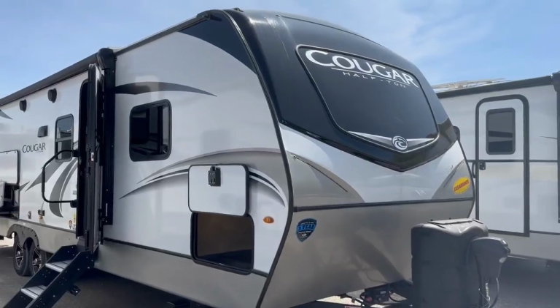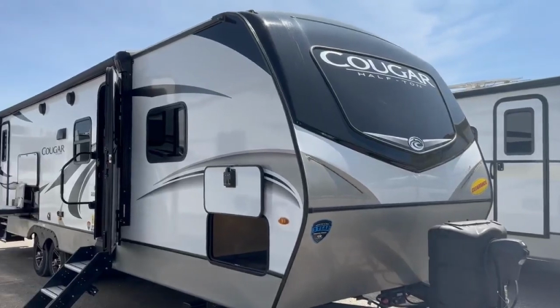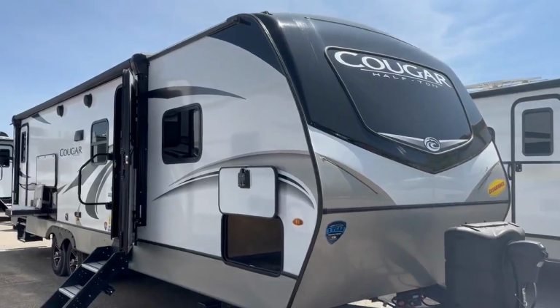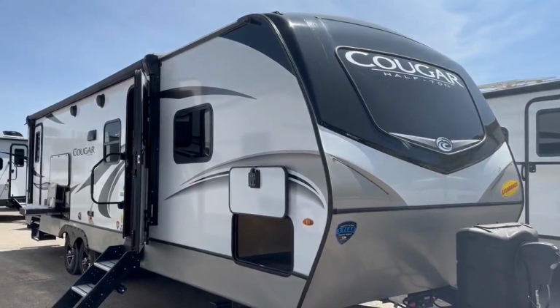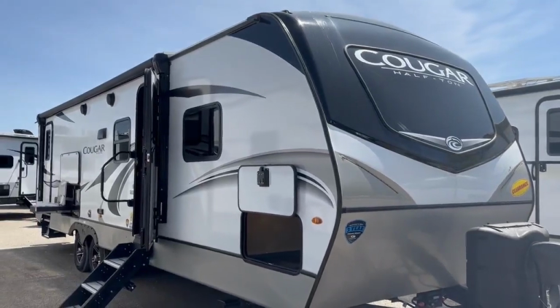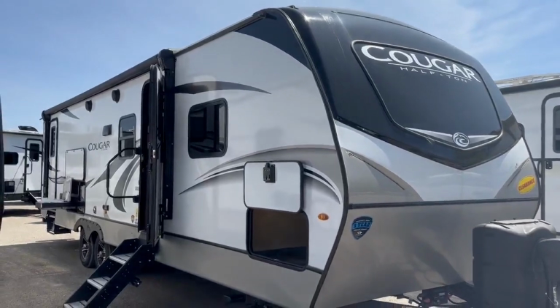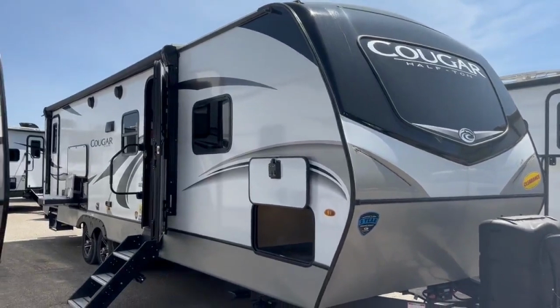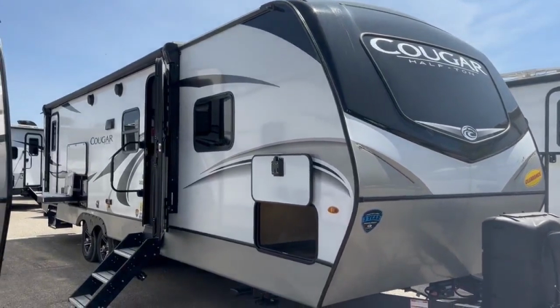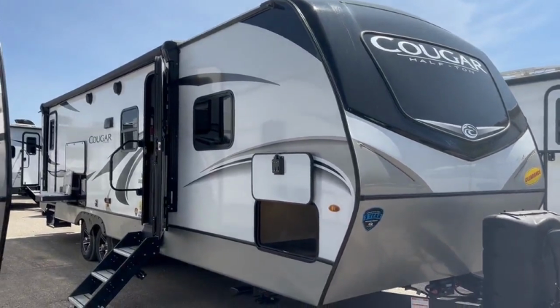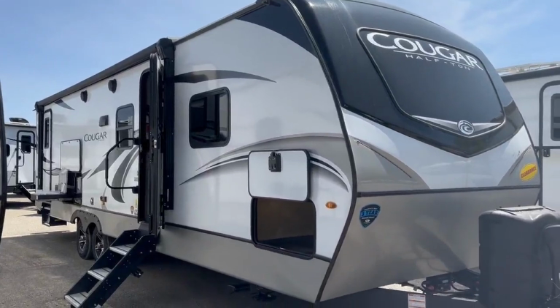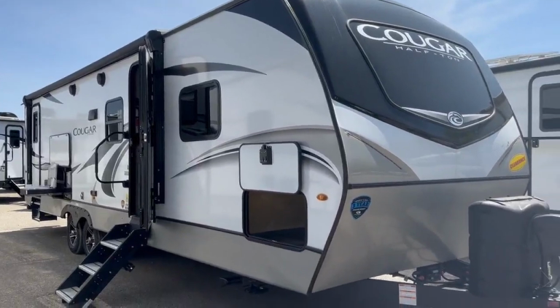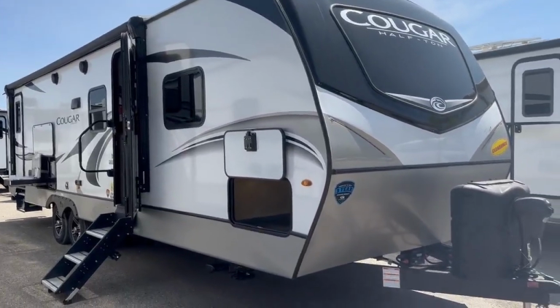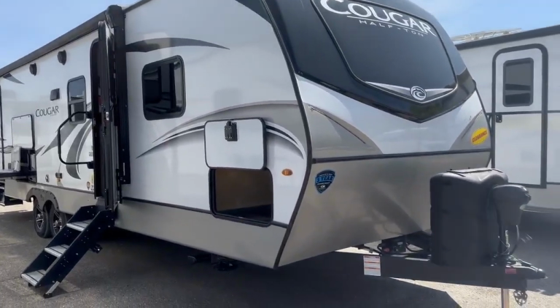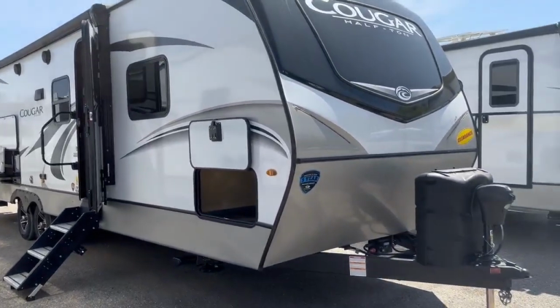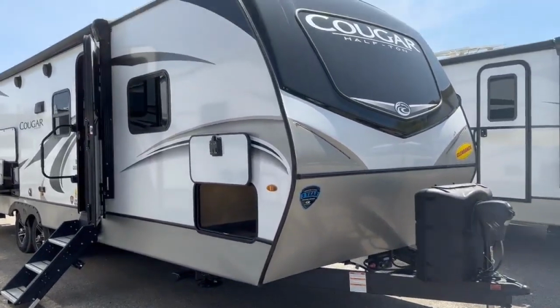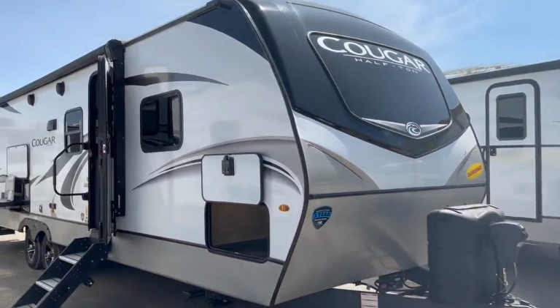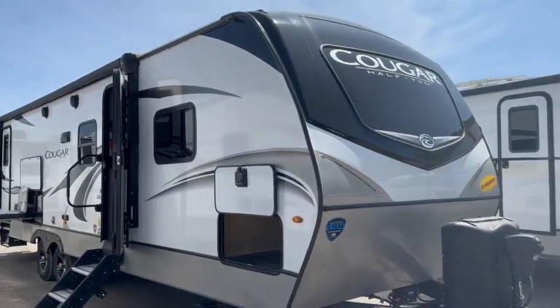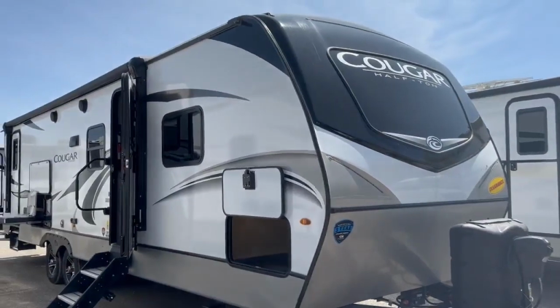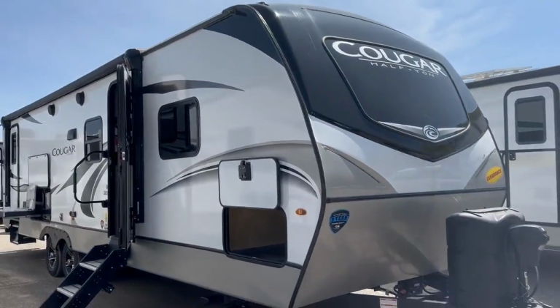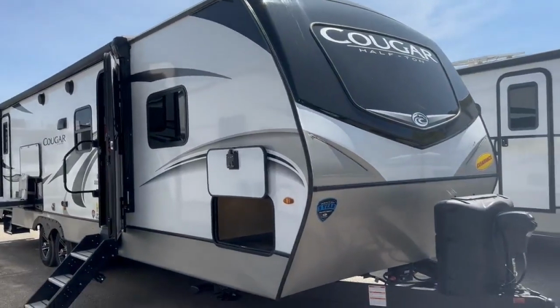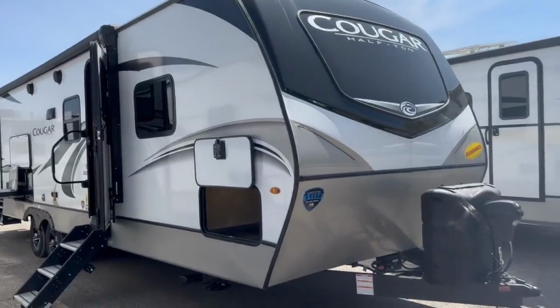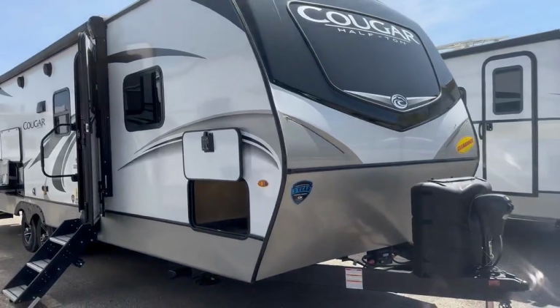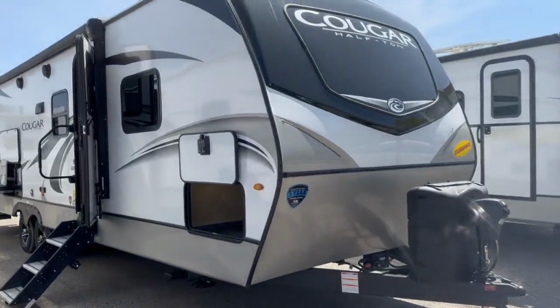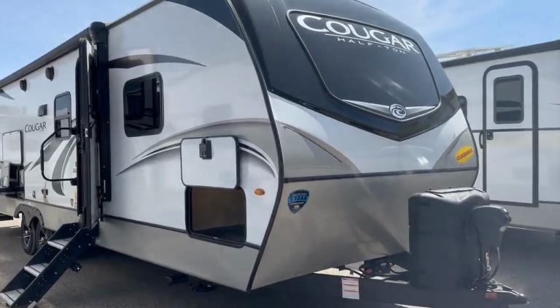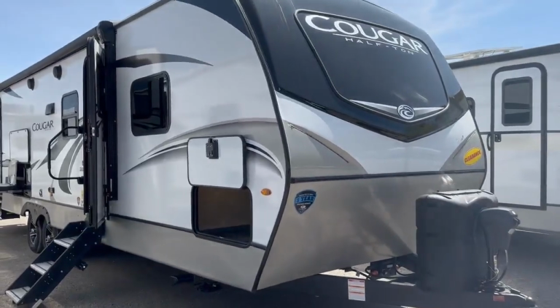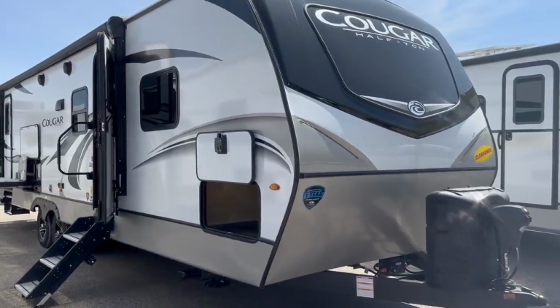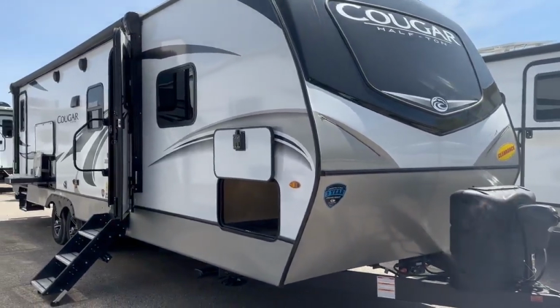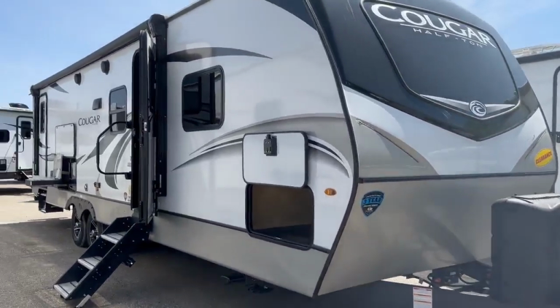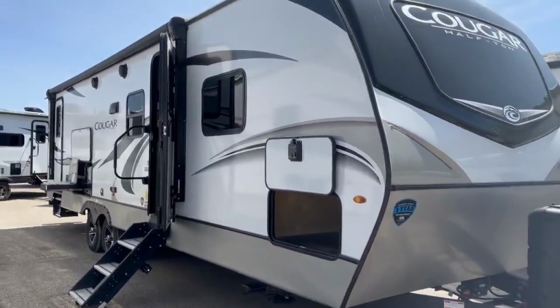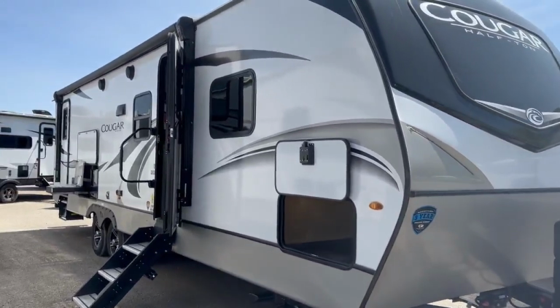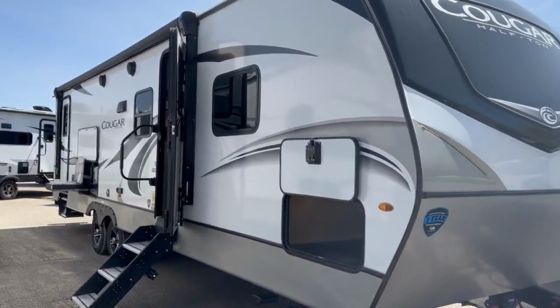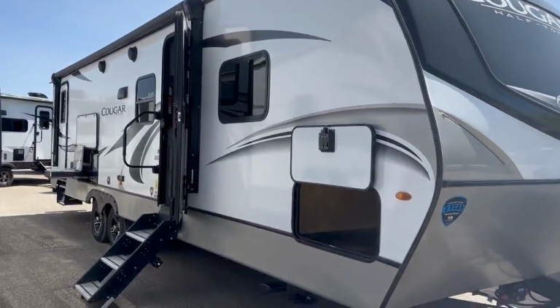Good afternoon, this is Melissa here at Camping World in Holton Lake, Michigan. Today I want to show off a brand spanking new 2022 Keystone Cougar. It's one of the half-ton towables — the 29 BHS.